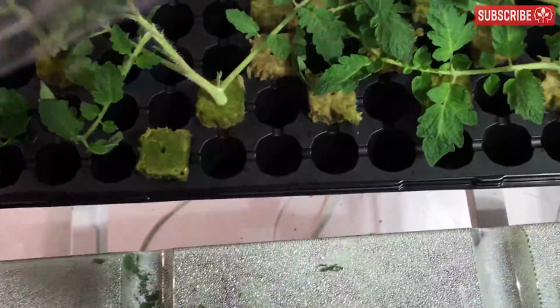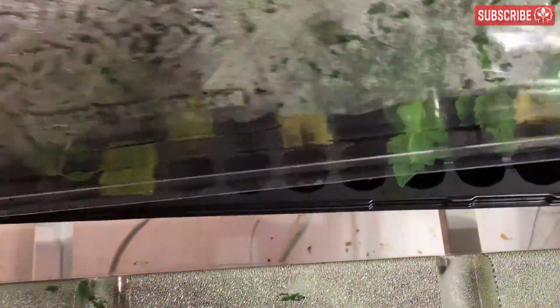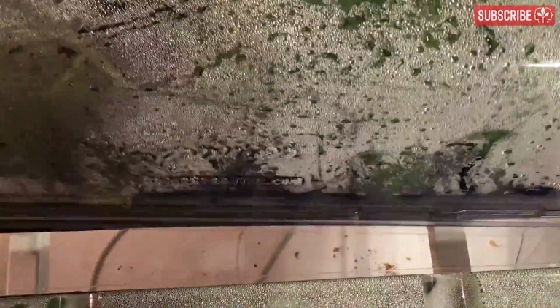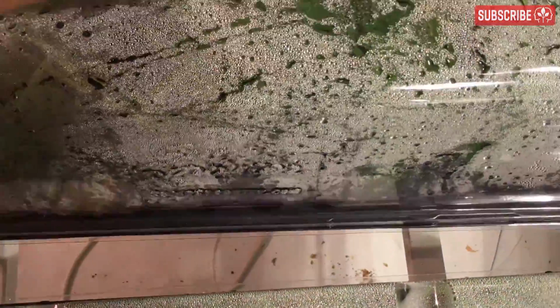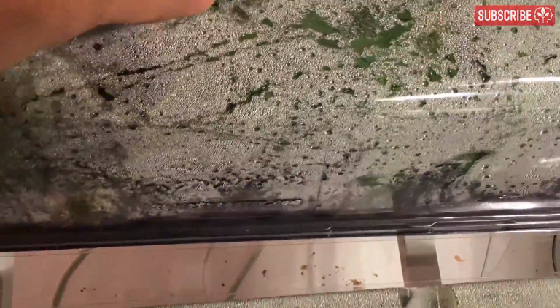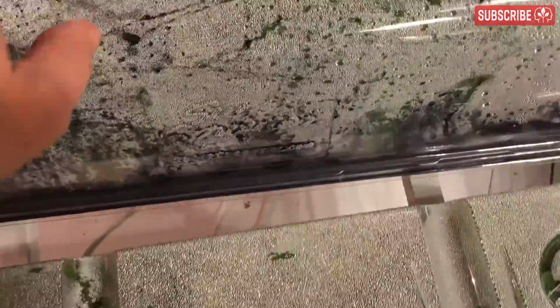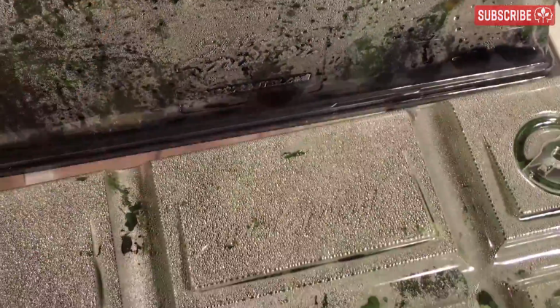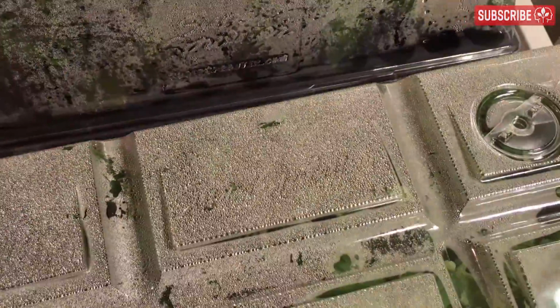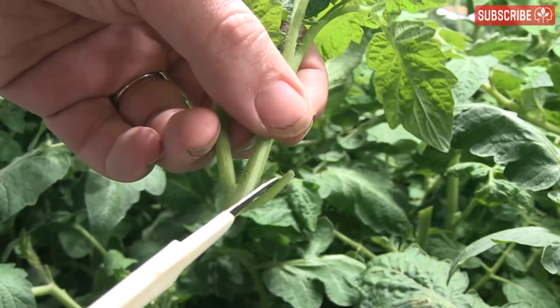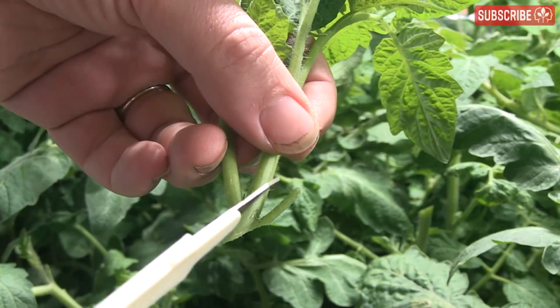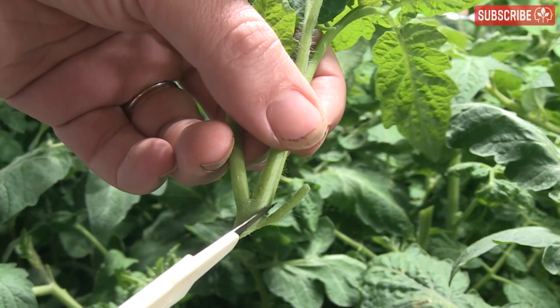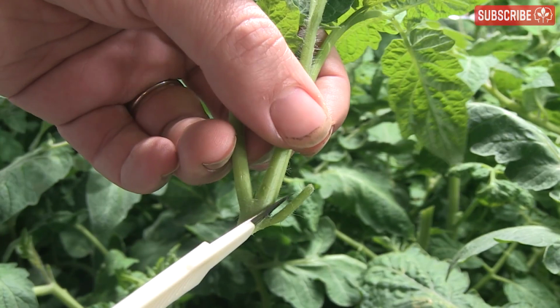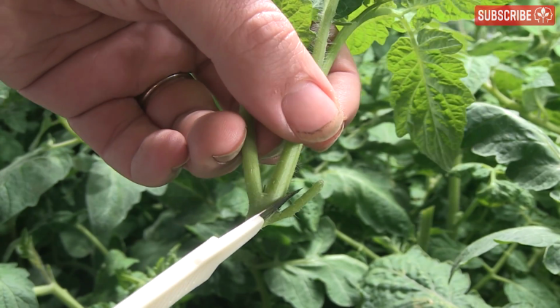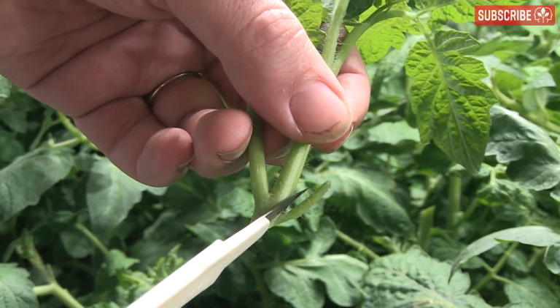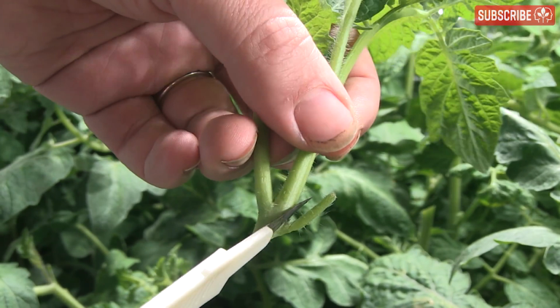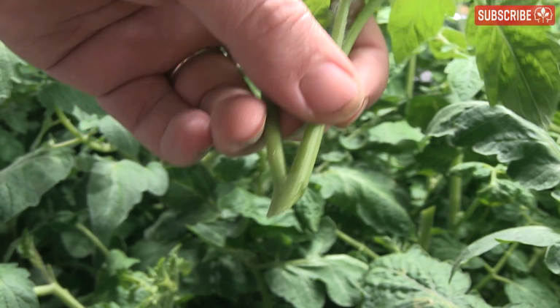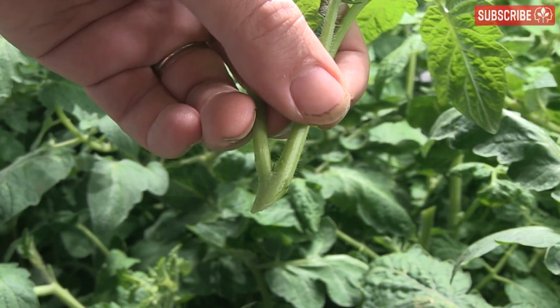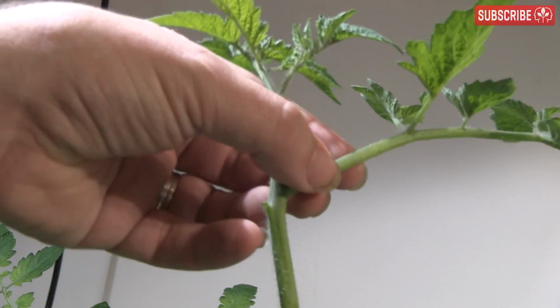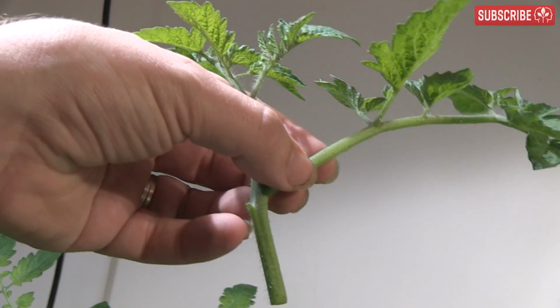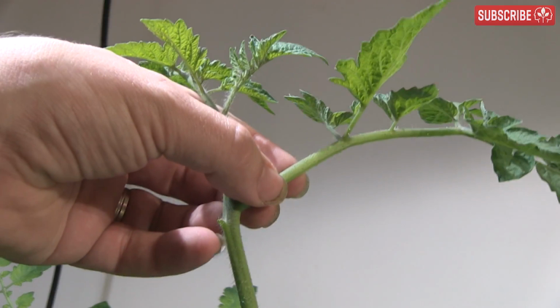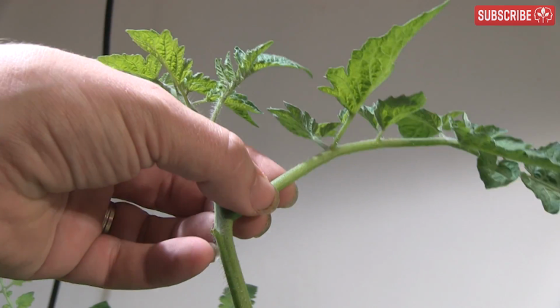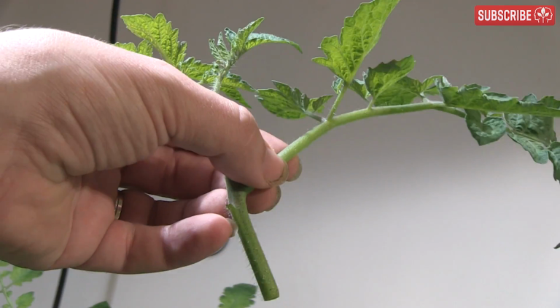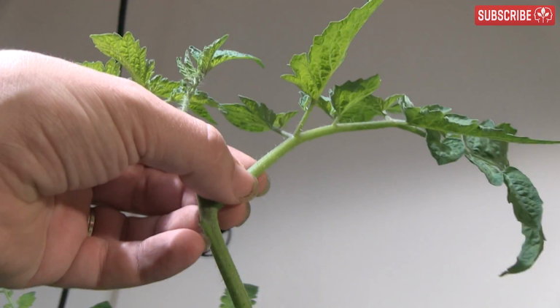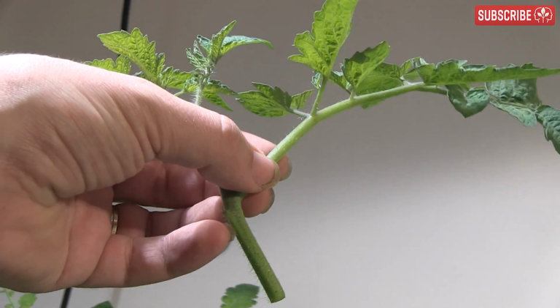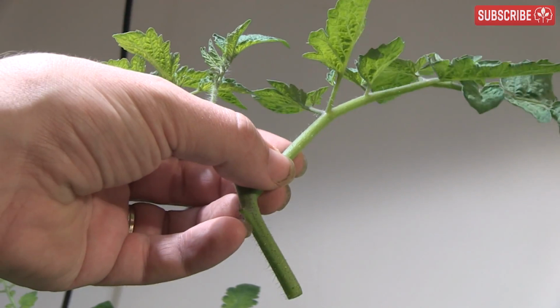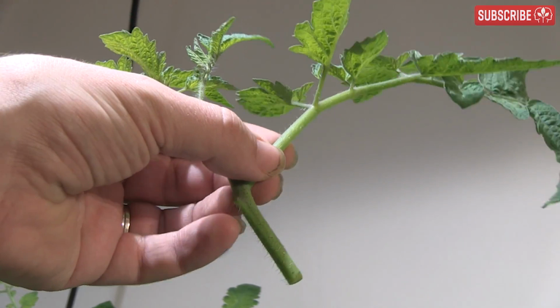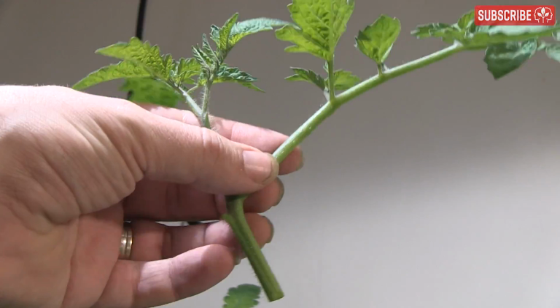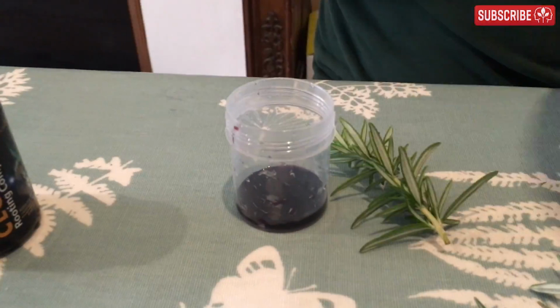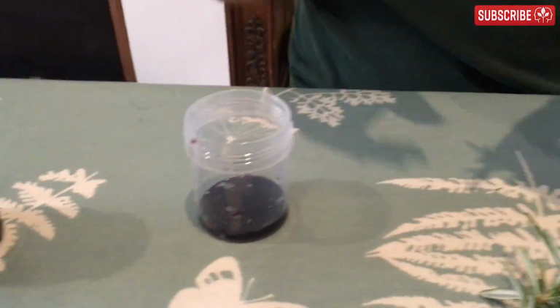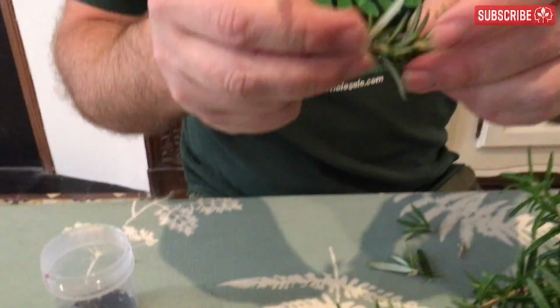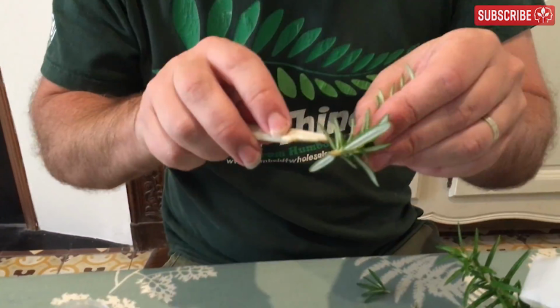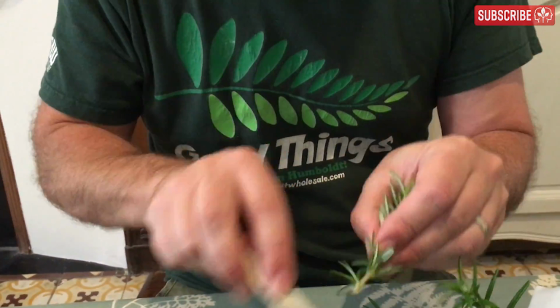Prepare each cutting by removing any lower leaves or branches to give you an inch or so of bare stem to insert into your rooting media. If your chosen species is tricky to root, consider using a rooting hormone product — typically a liquid, powder, or gel.